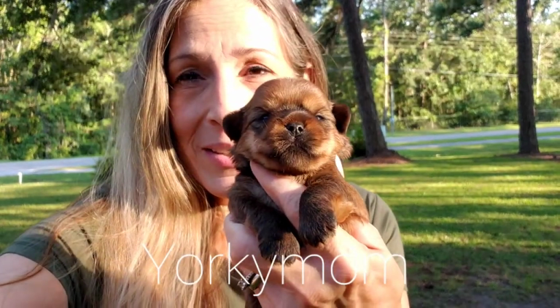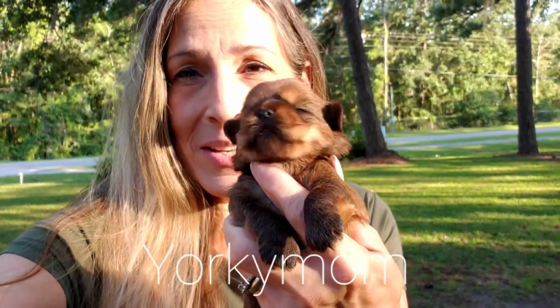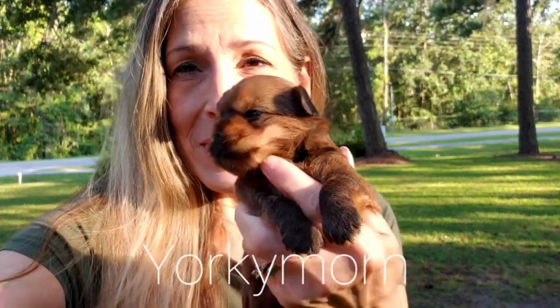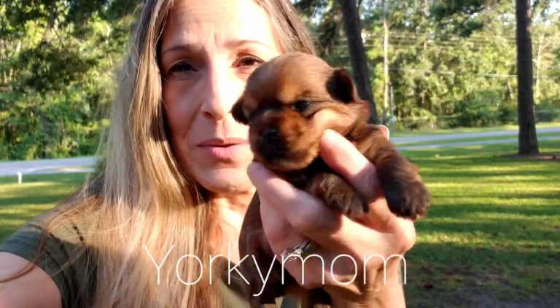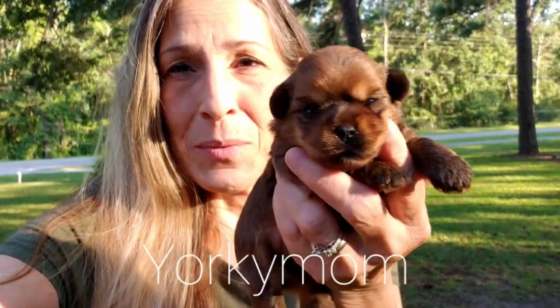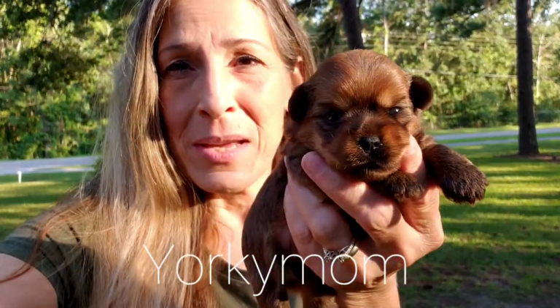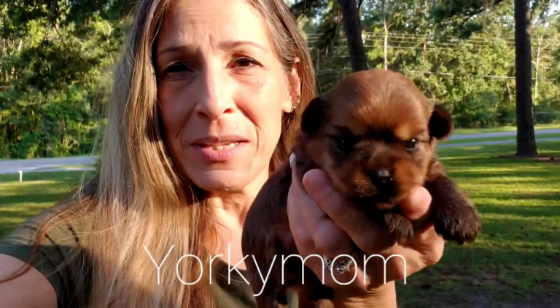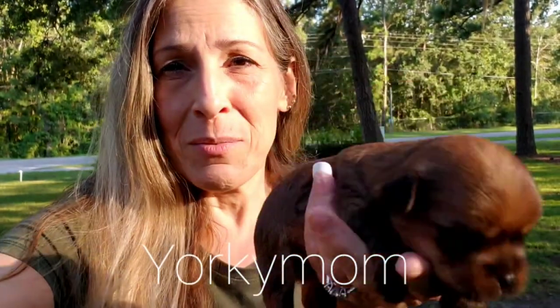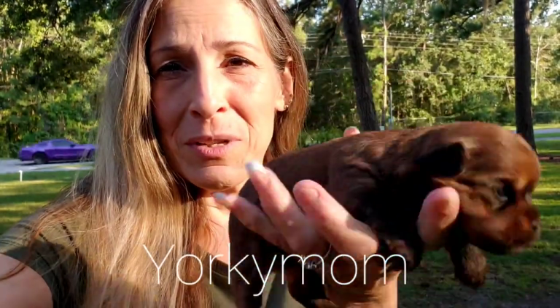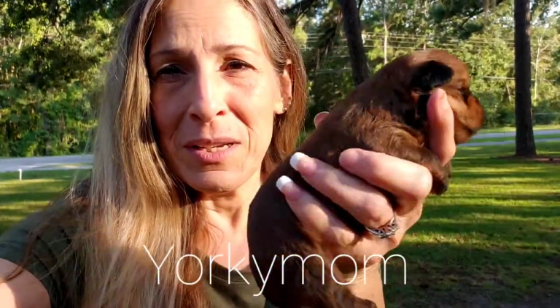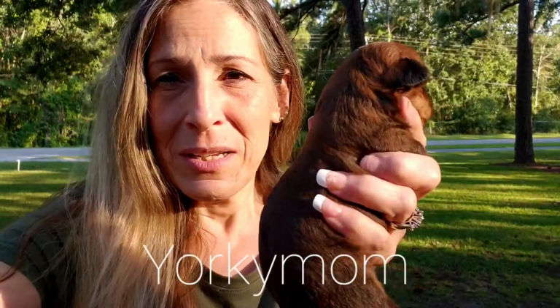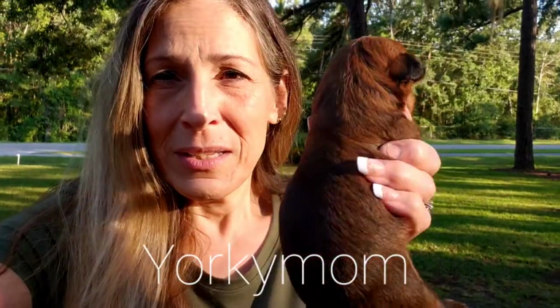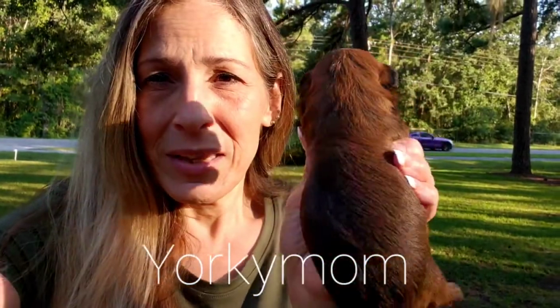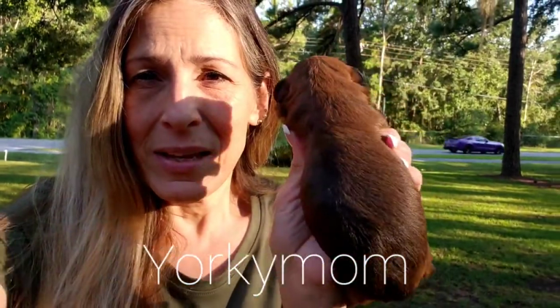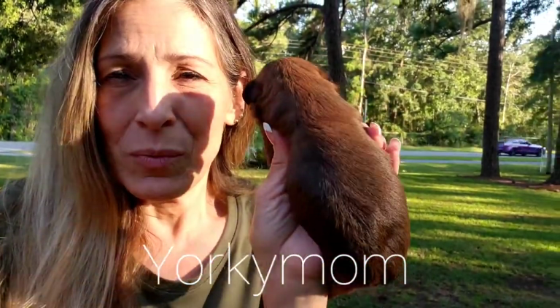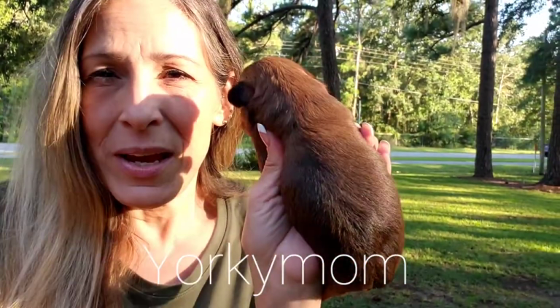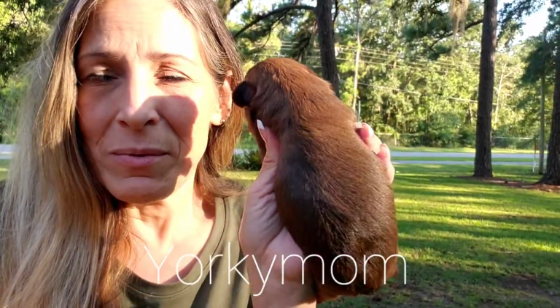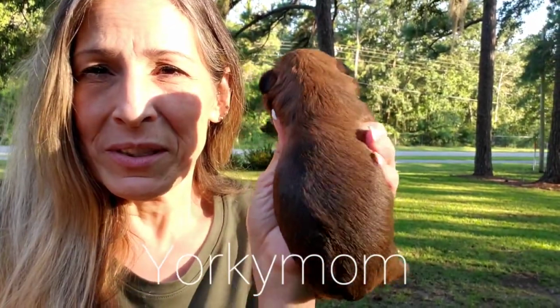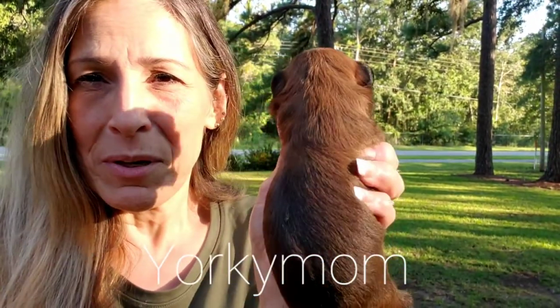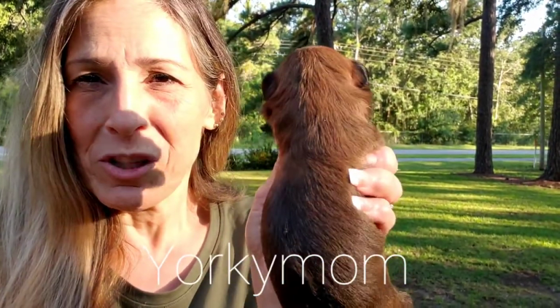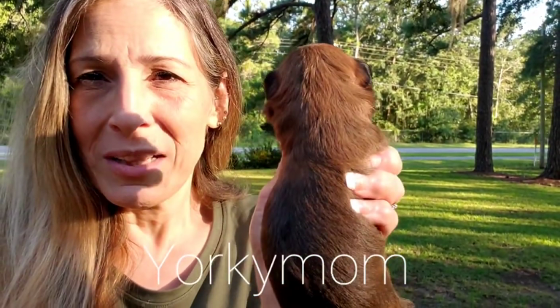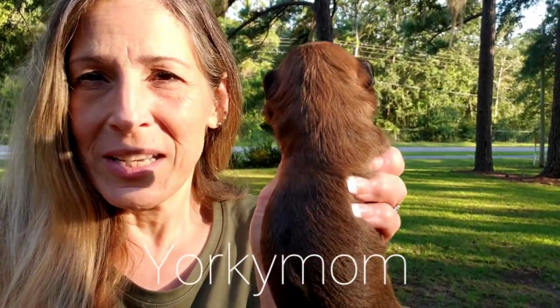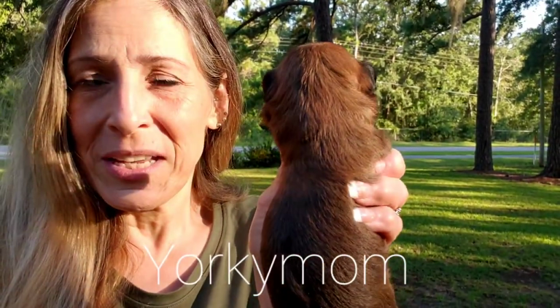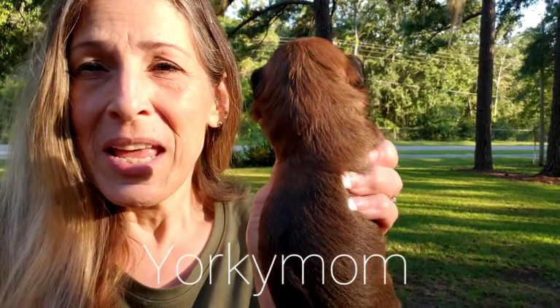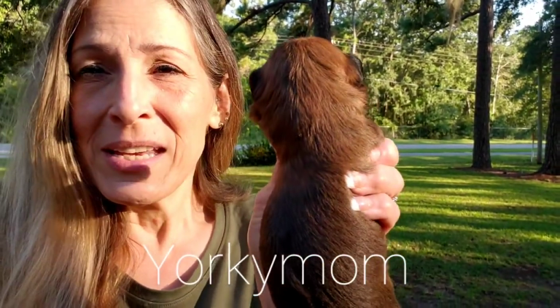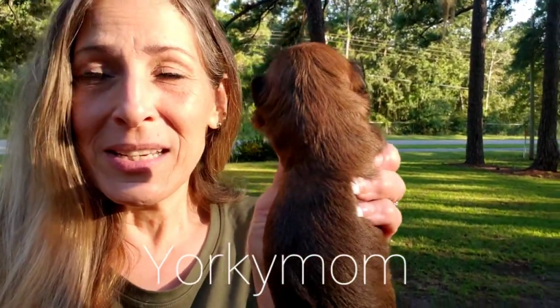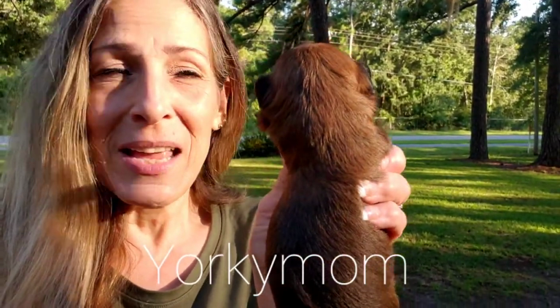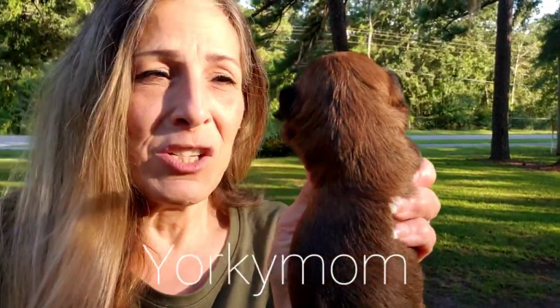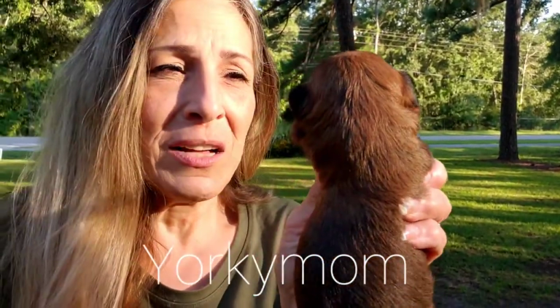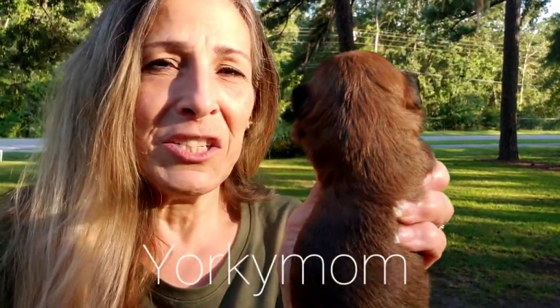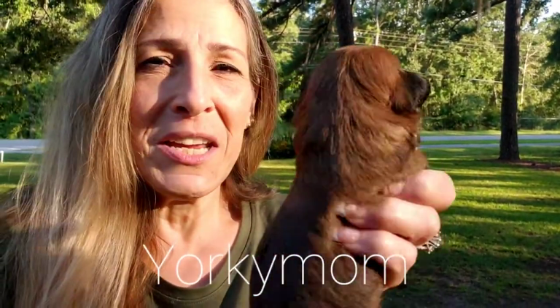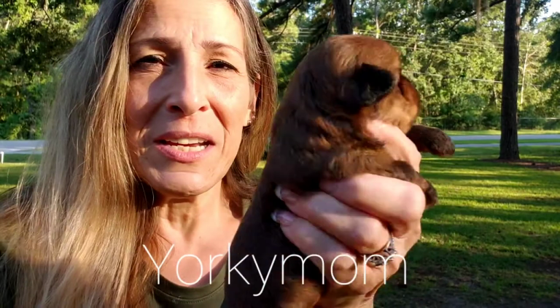He is a red sable. He almost looks like a bitter chocolate, doesn't he? And he does have the chocolate gene.